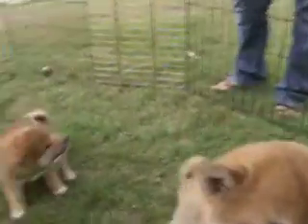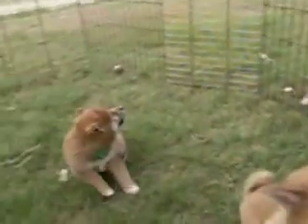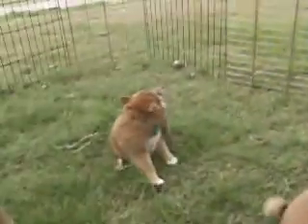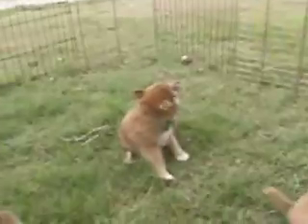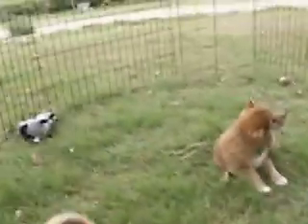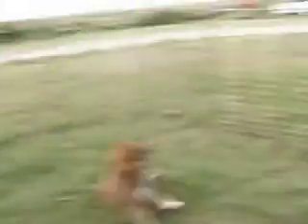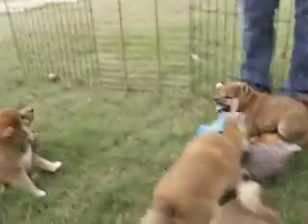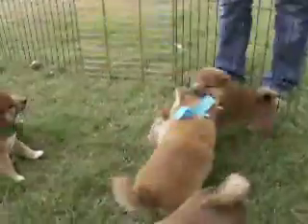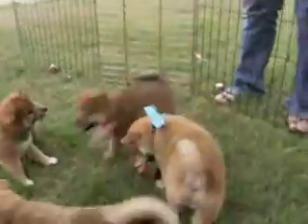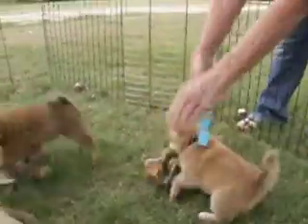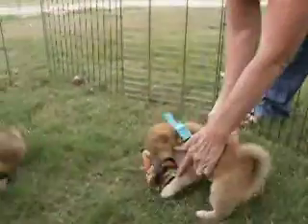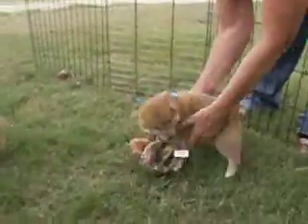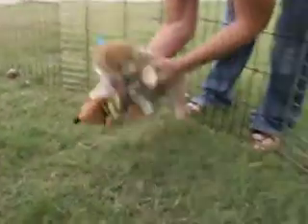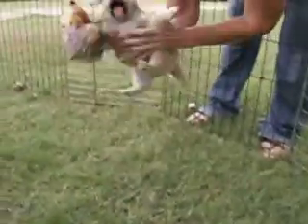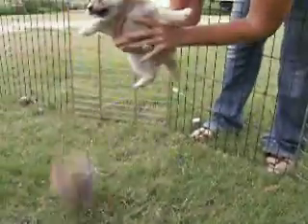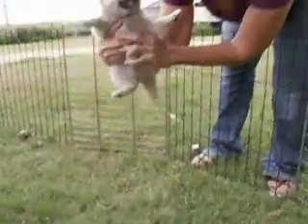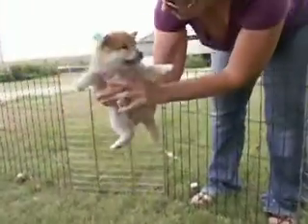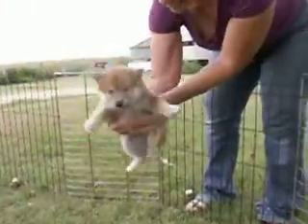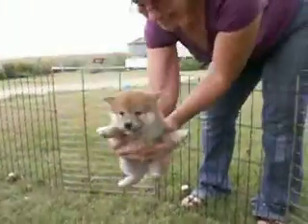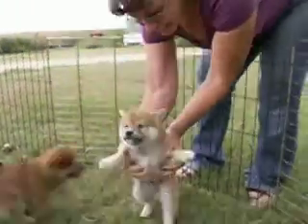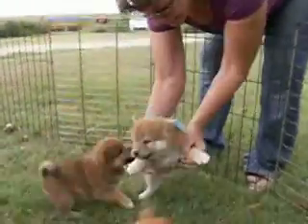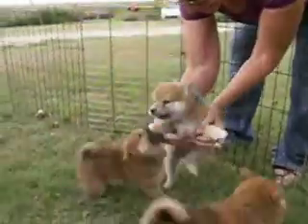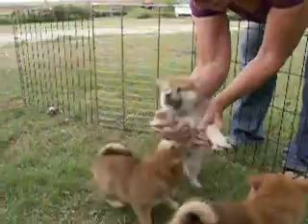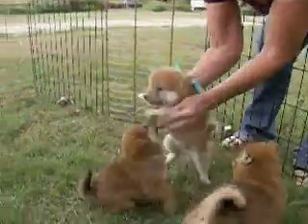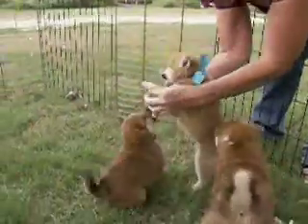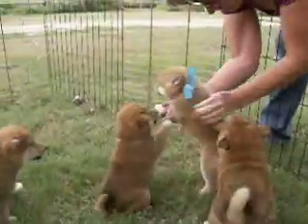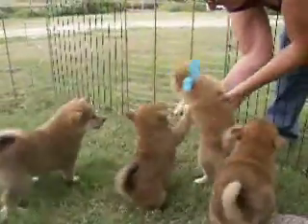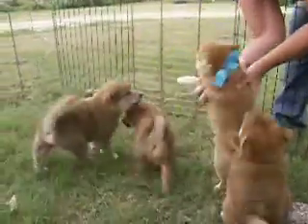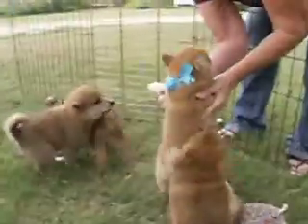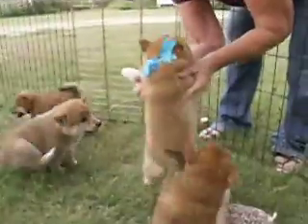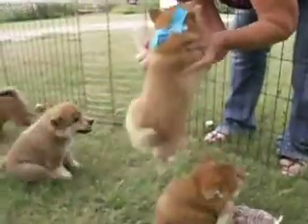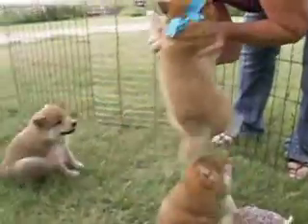We're going to go in birth order. So first we have Socky. He's in this blue bow, and he's going to Jonathan and Anna in Virginia.